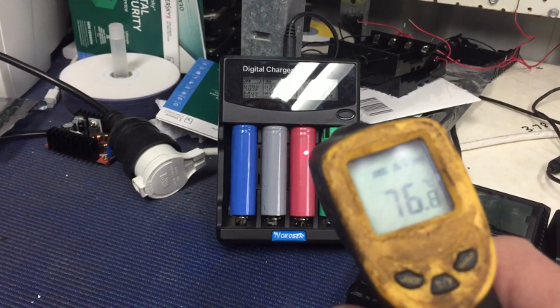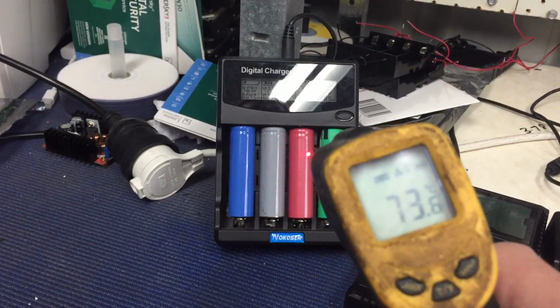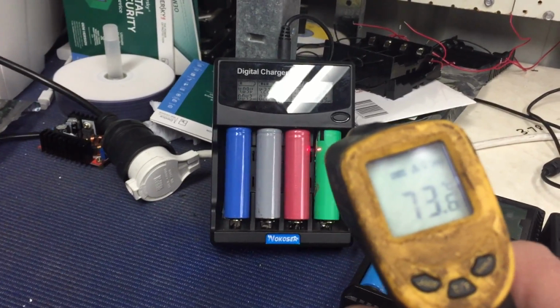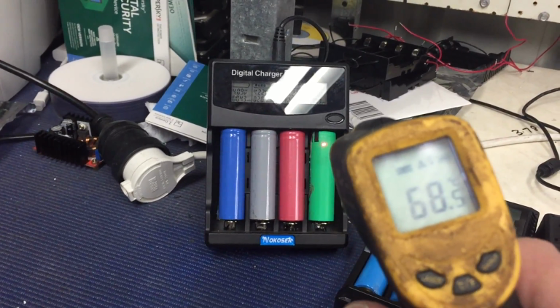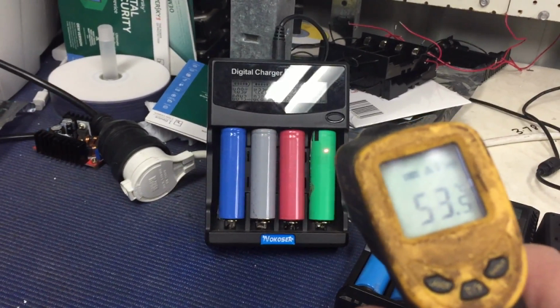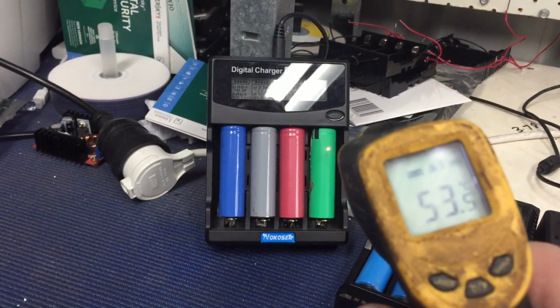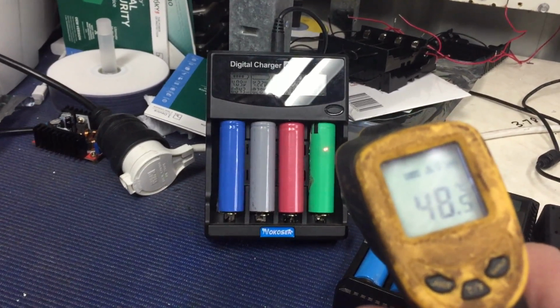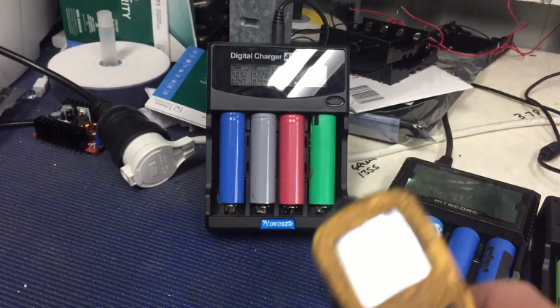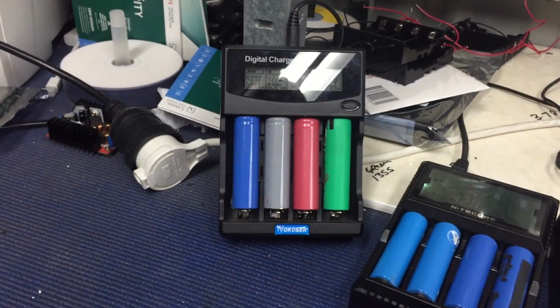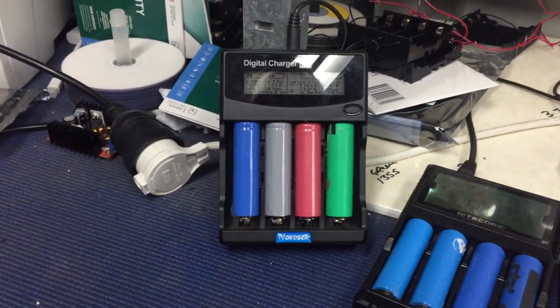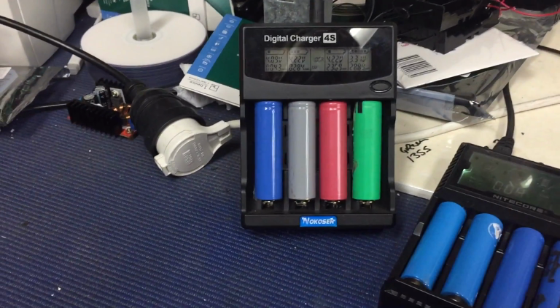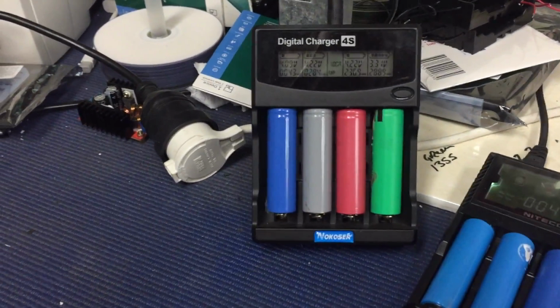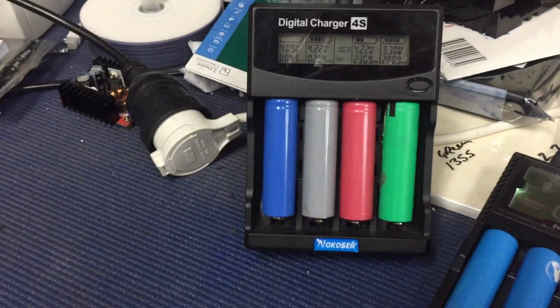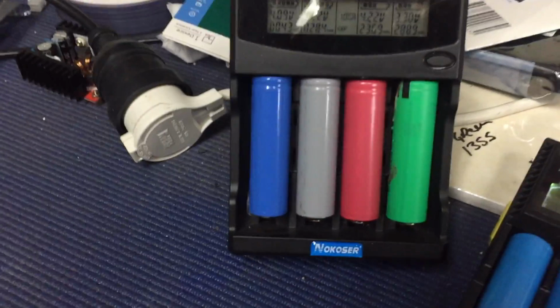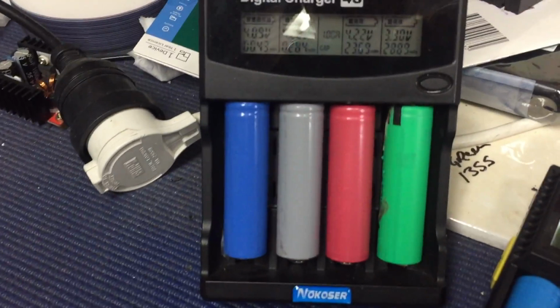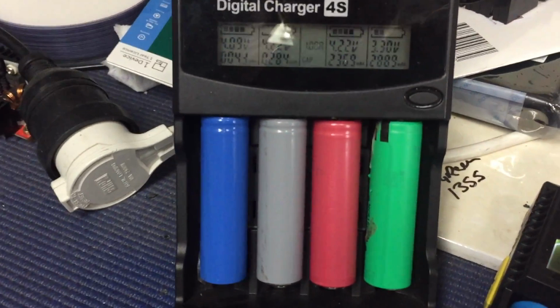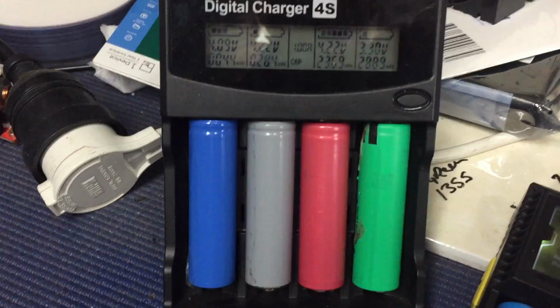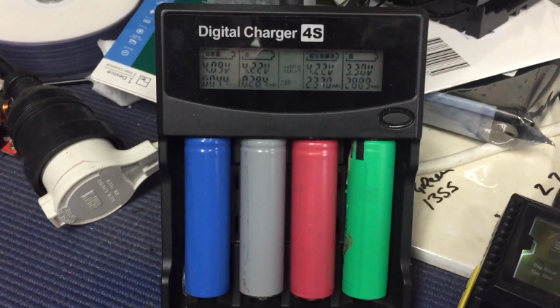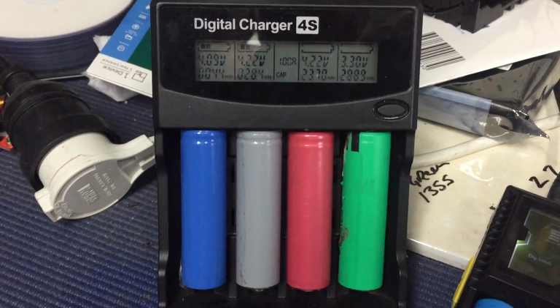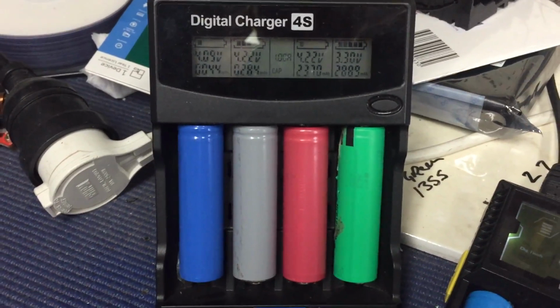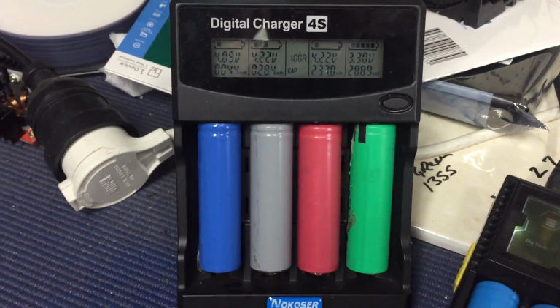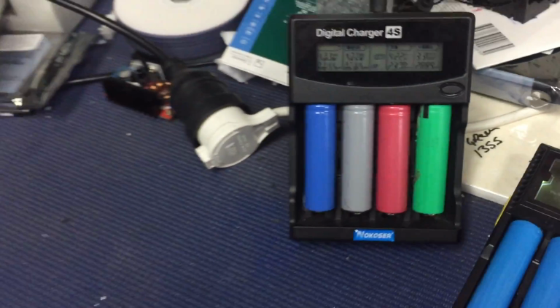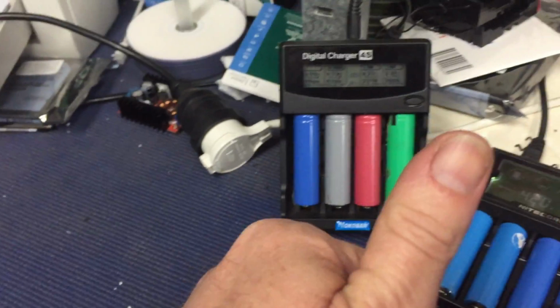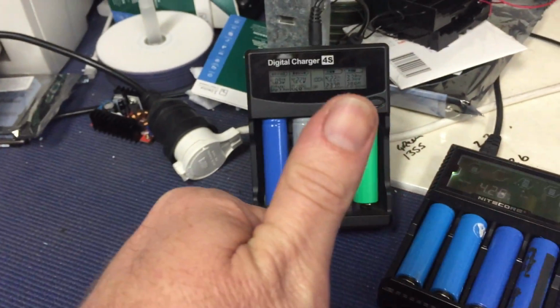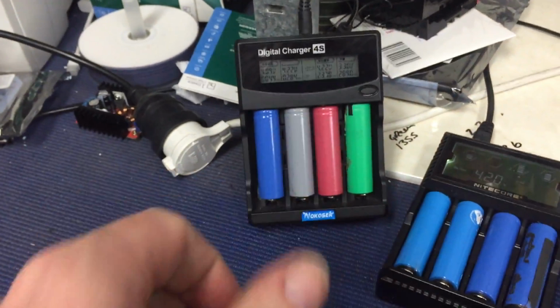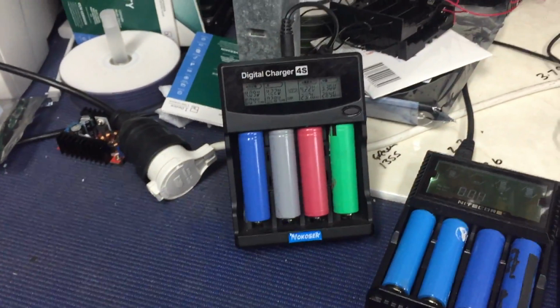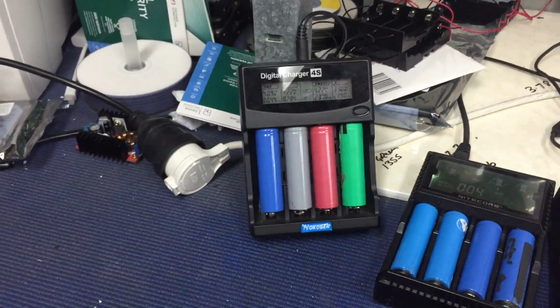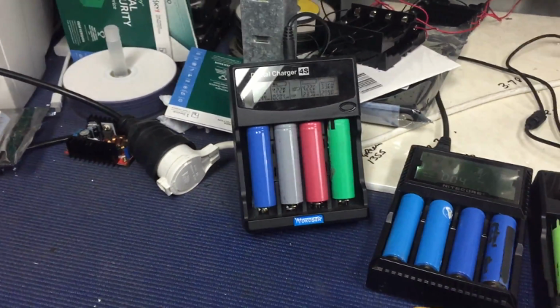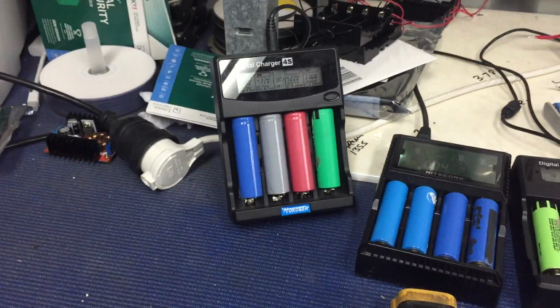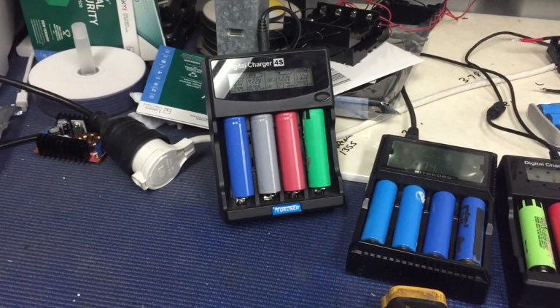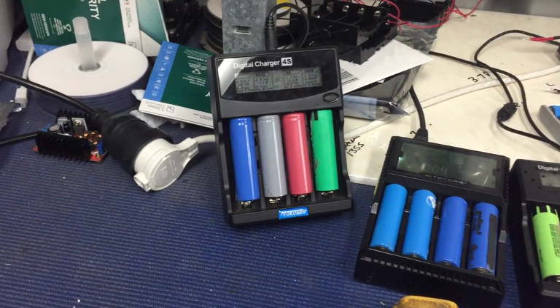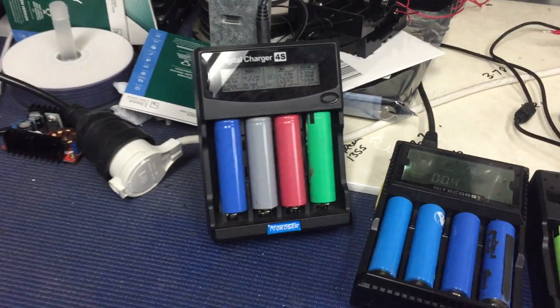There we go — definitely got a hot cell there. Well, that's a cool little test, I like that one. That's a short one, YouTube. I'll see you in about two hours when I do the live feed. Cheers.